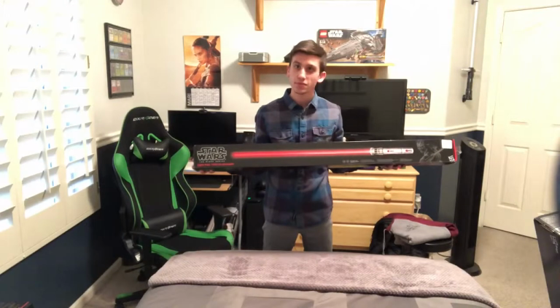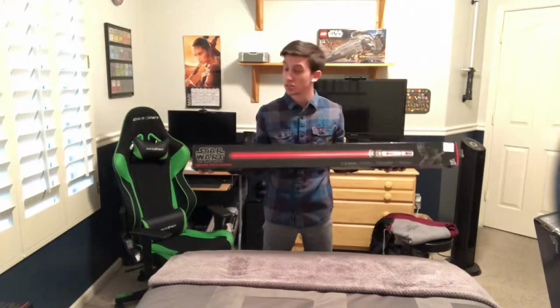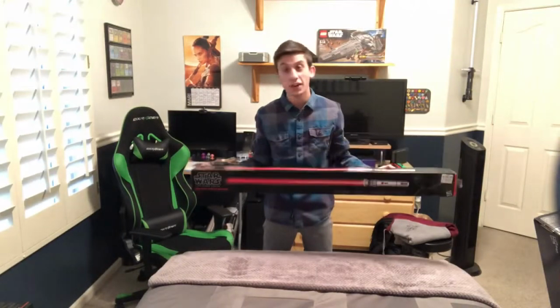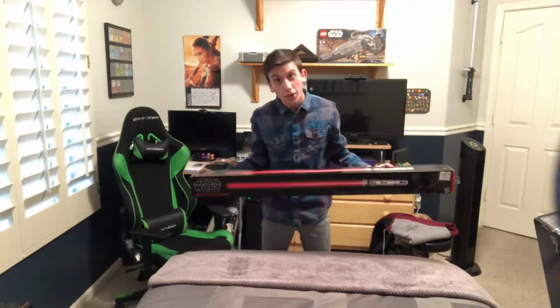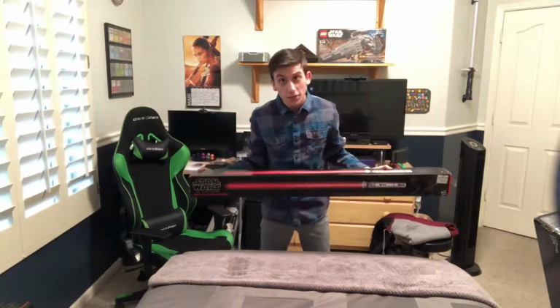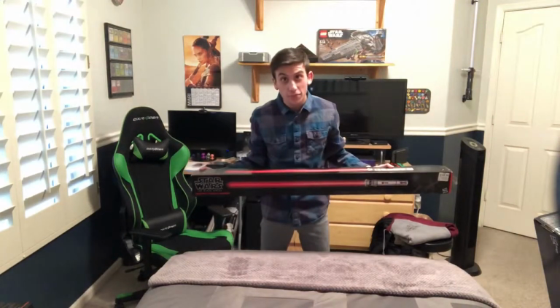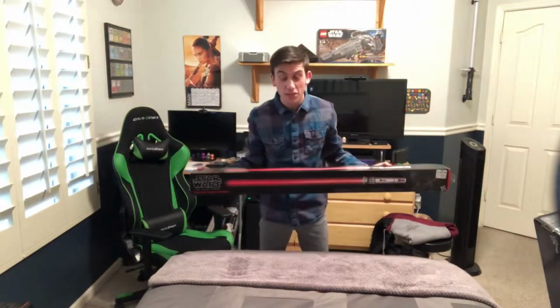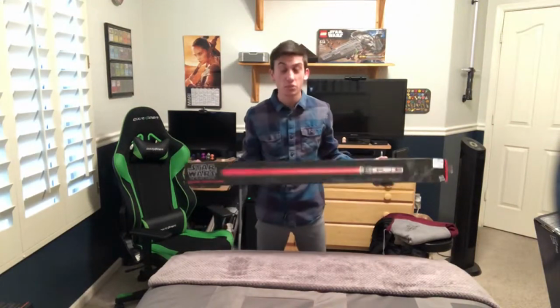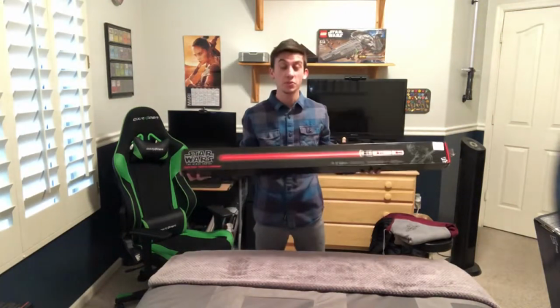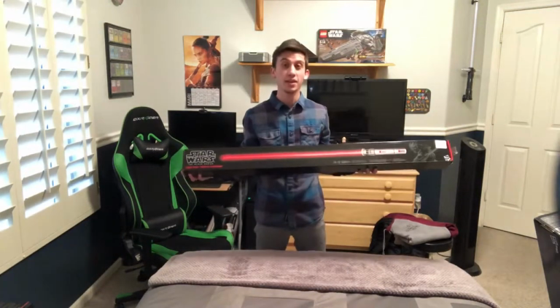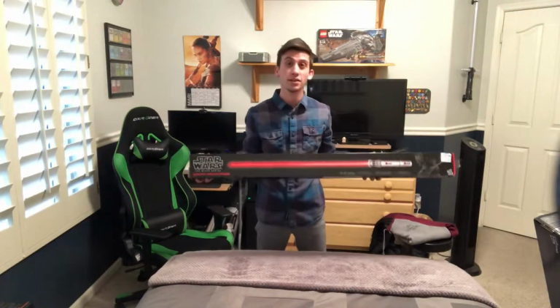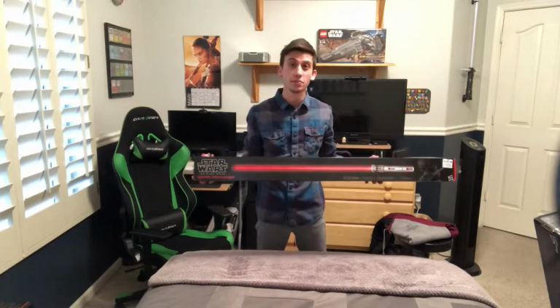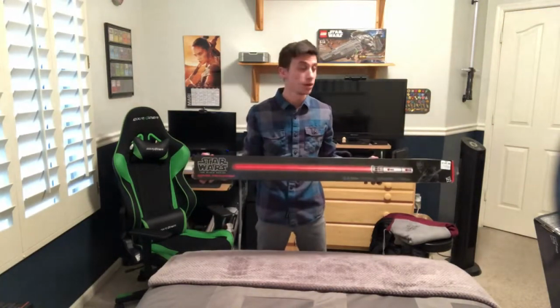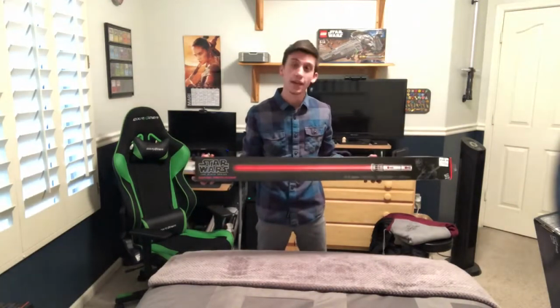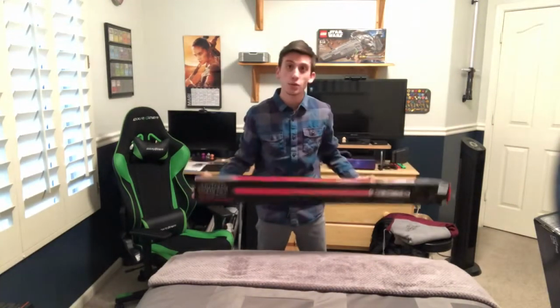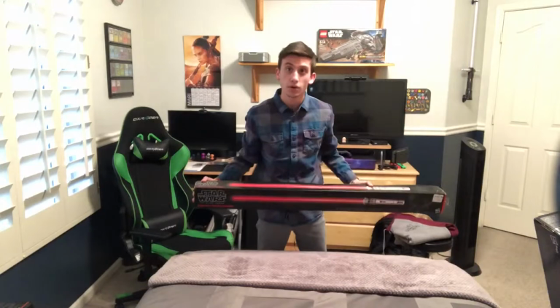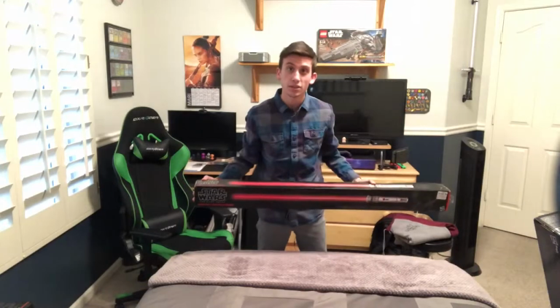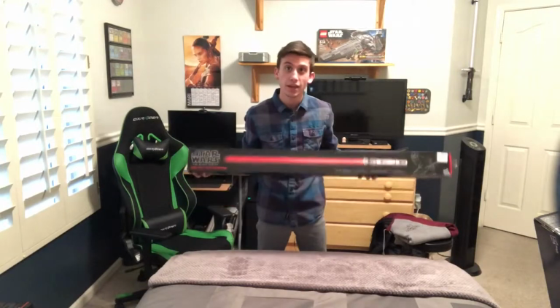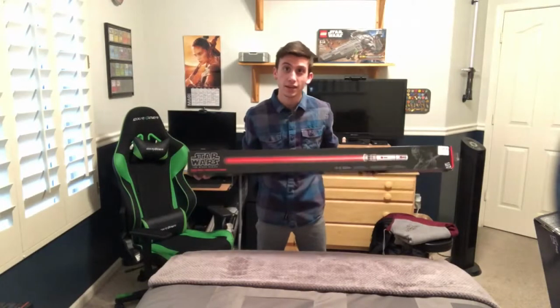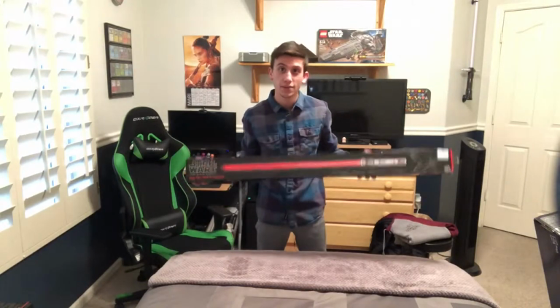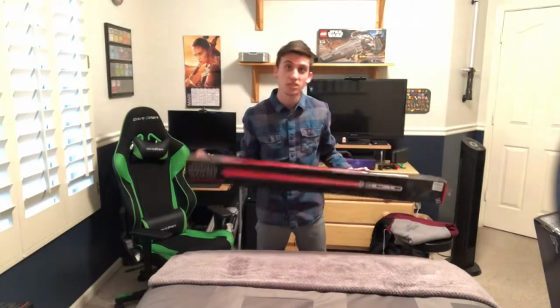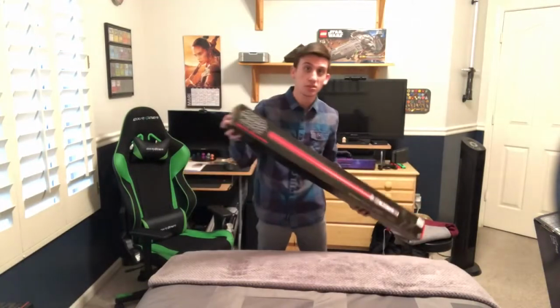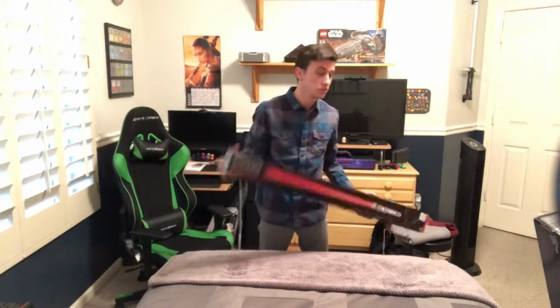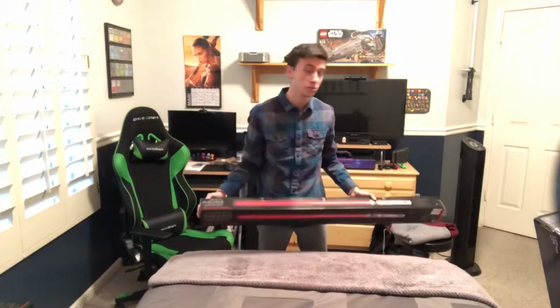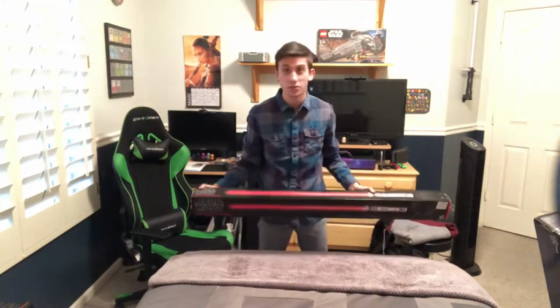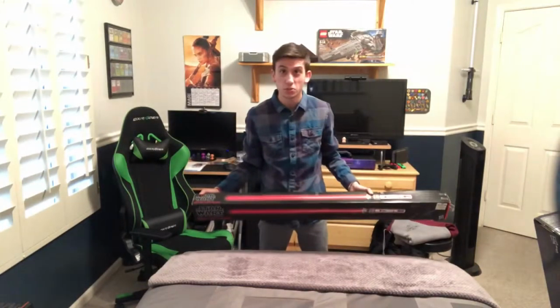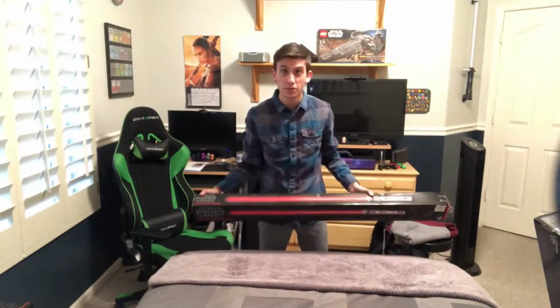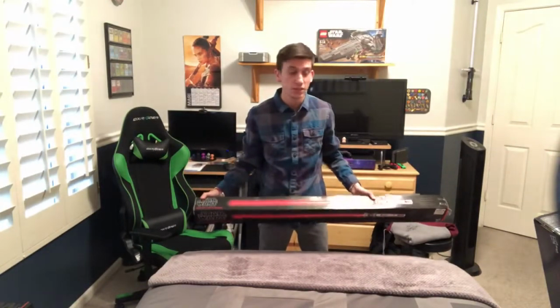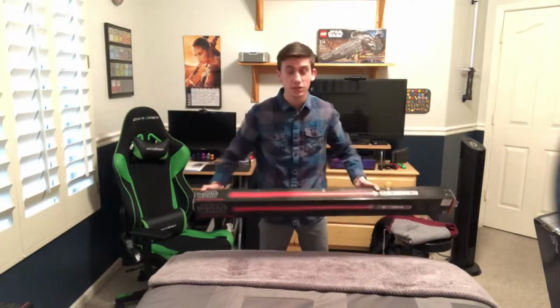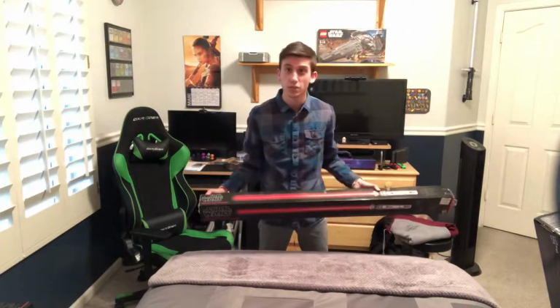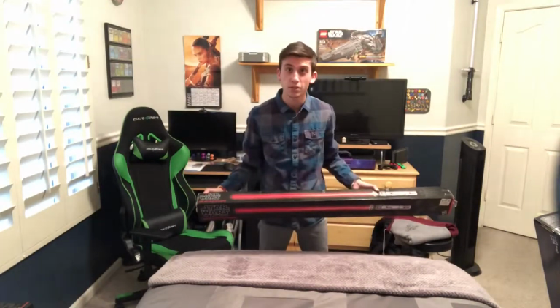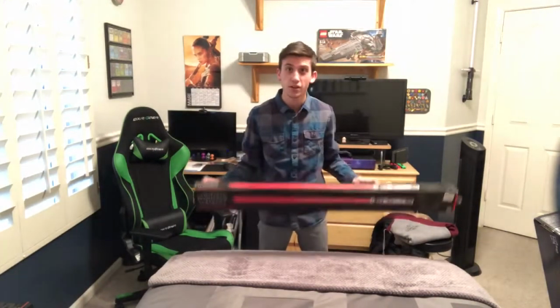This is a different angle than I'm used to filming at, but it works and everybody's currently downstairs so I can't really use the regular filming area, so we're going to make do here.